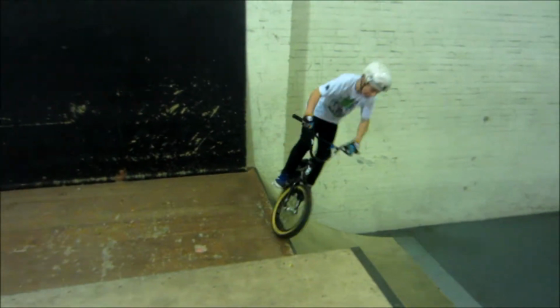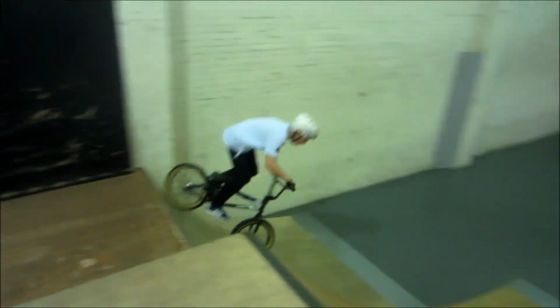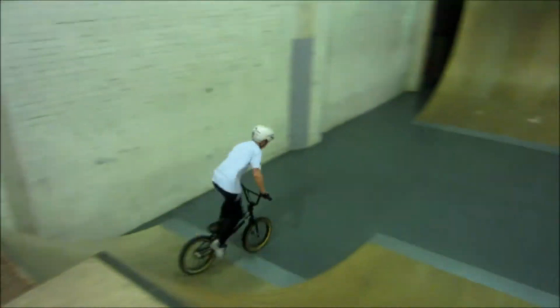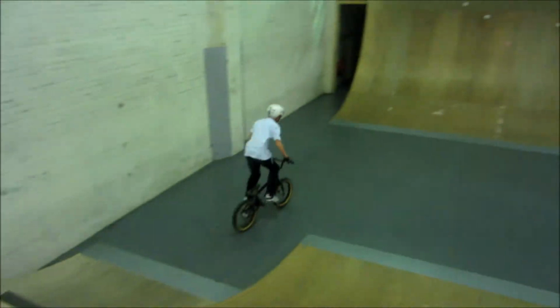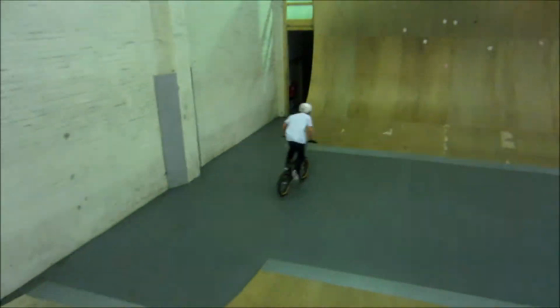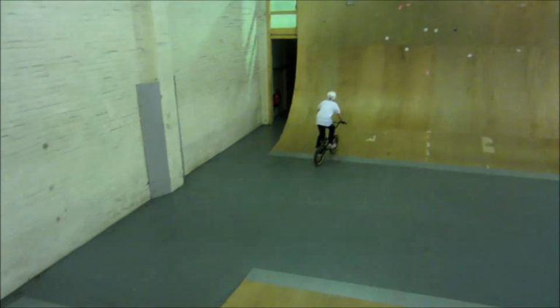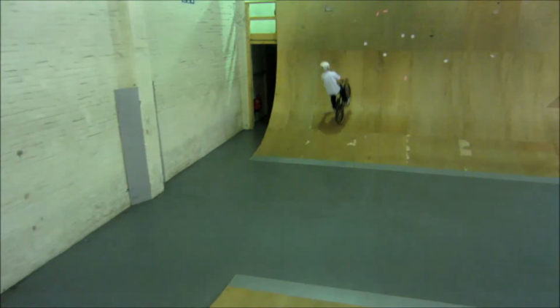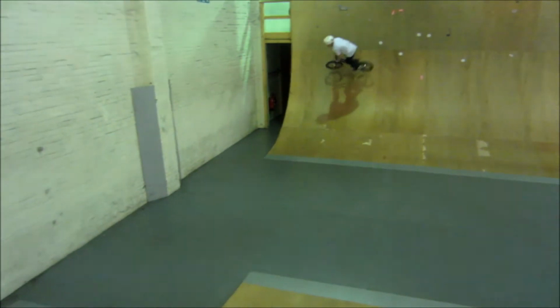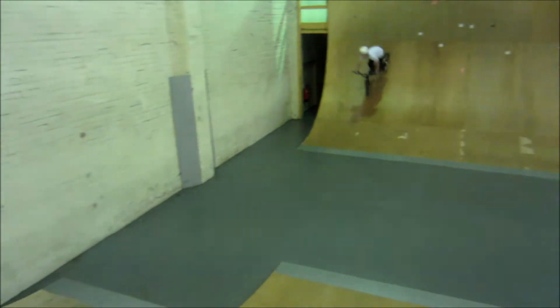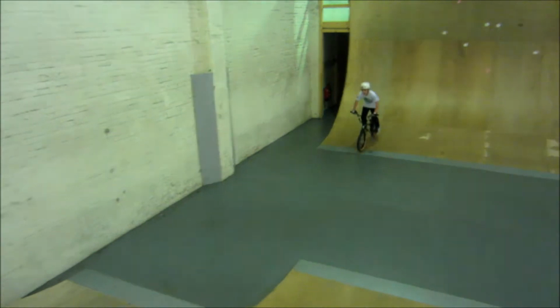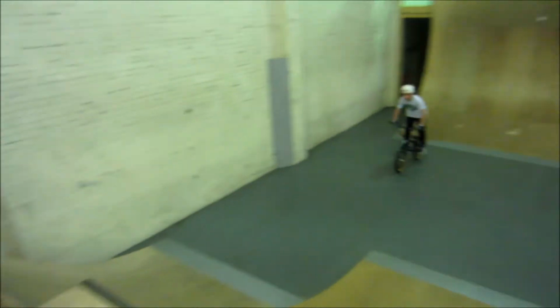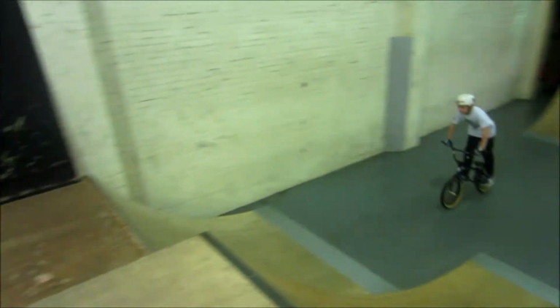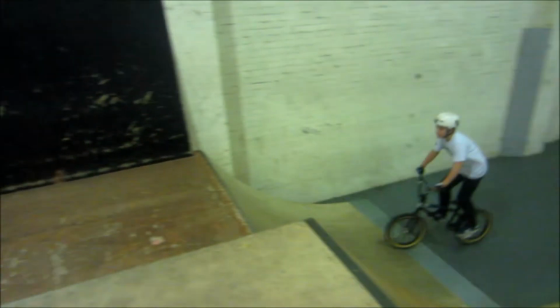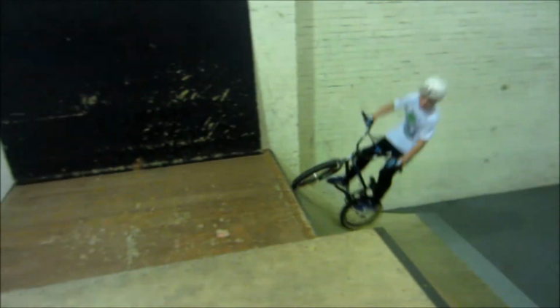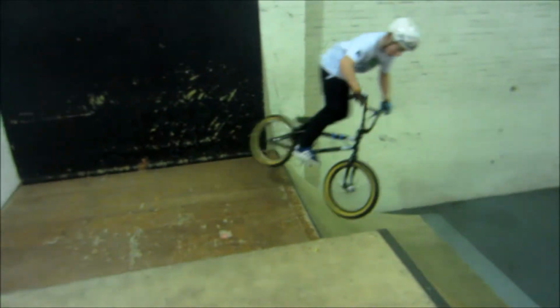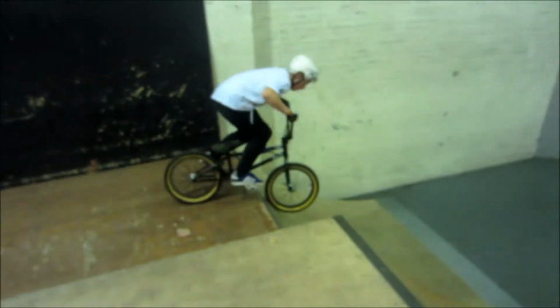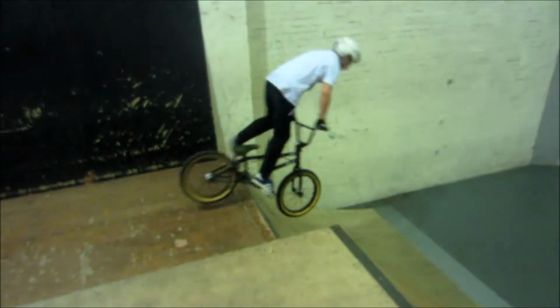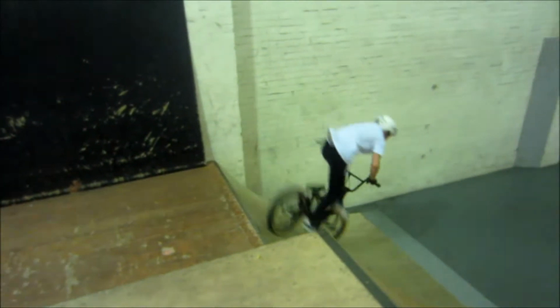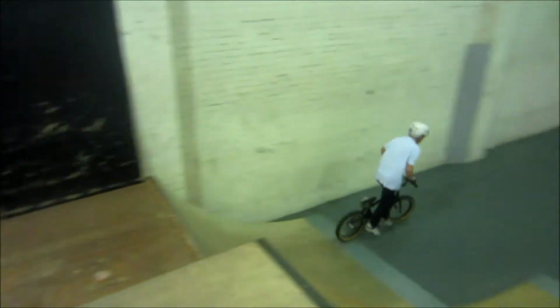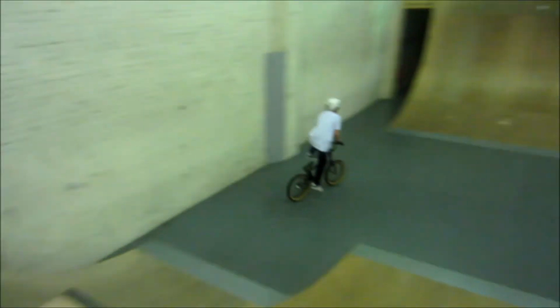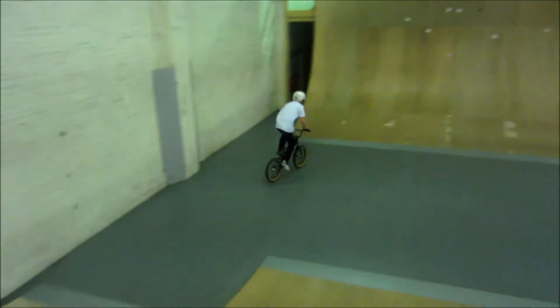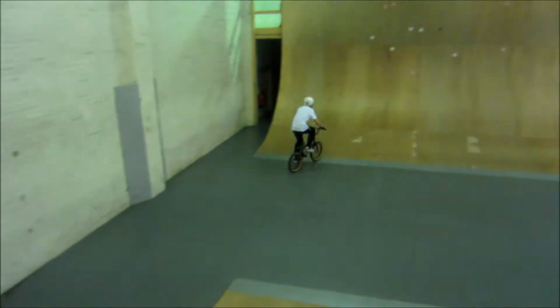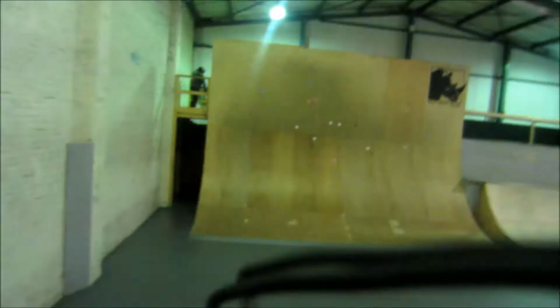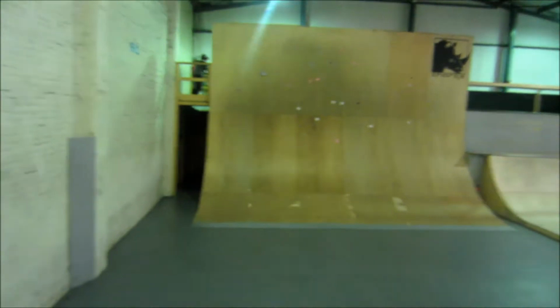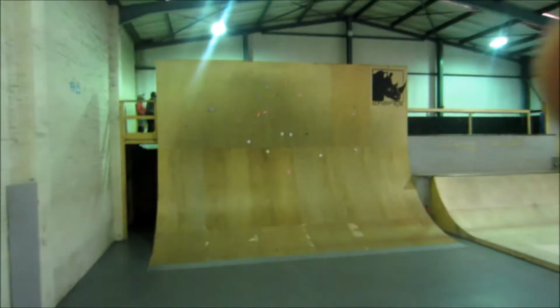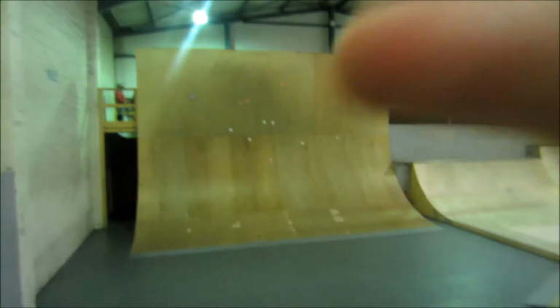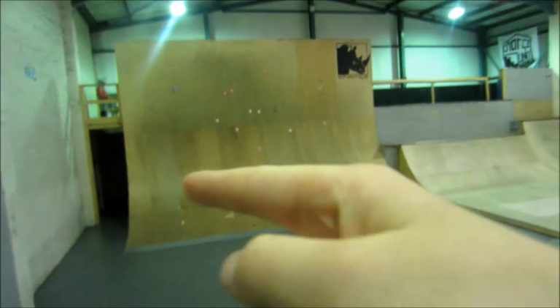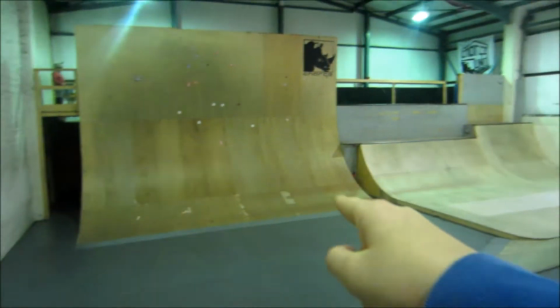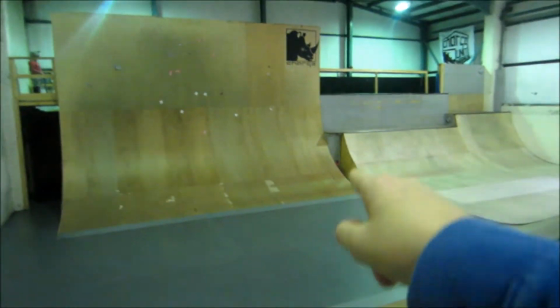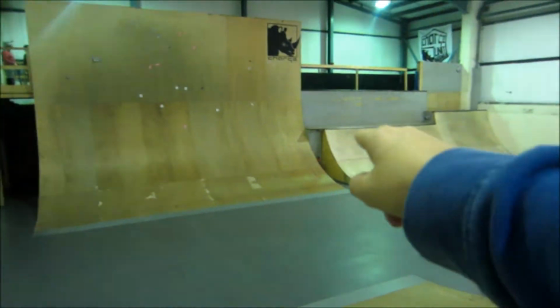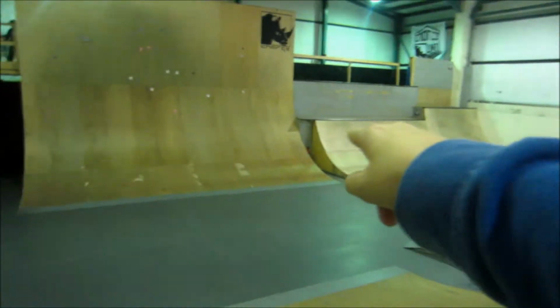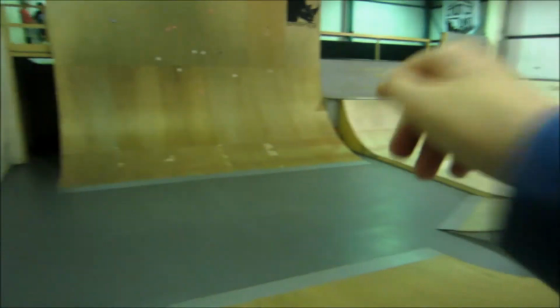Feeble. Now, can can lander, disaster thingy. Disaster, can can lander in. There we go. I'm going to foot plant this wall. If you stand there where the half-pipe is at.